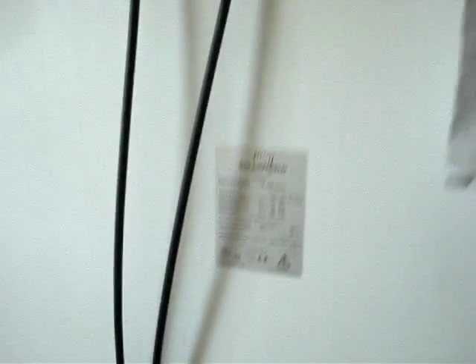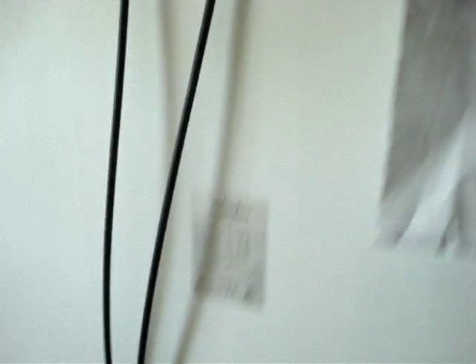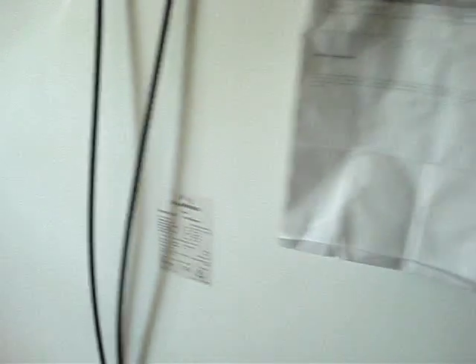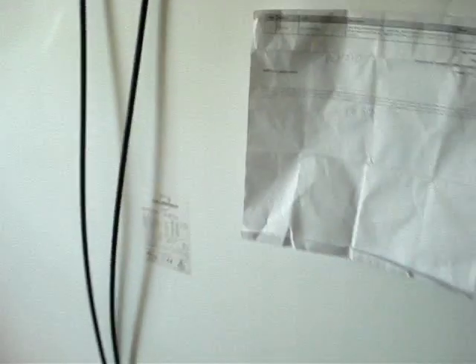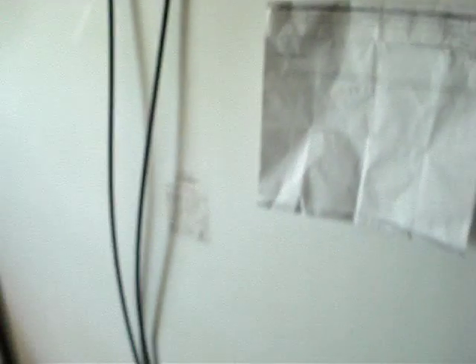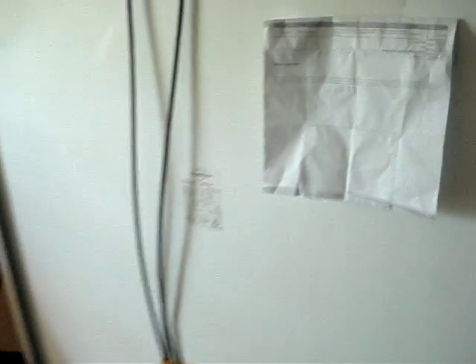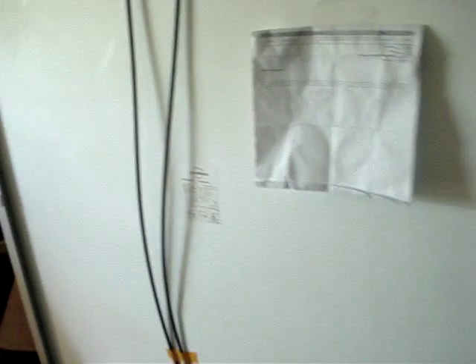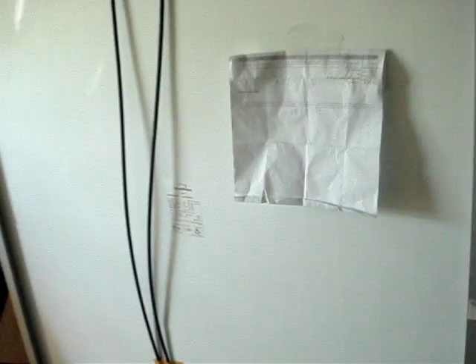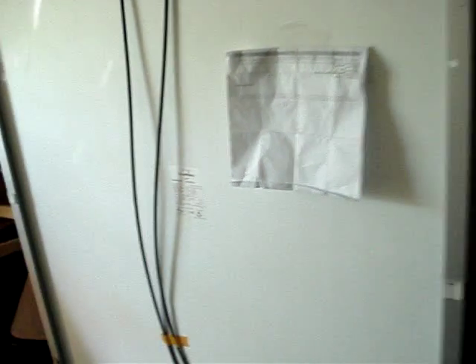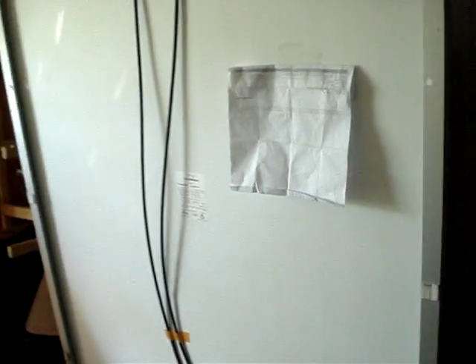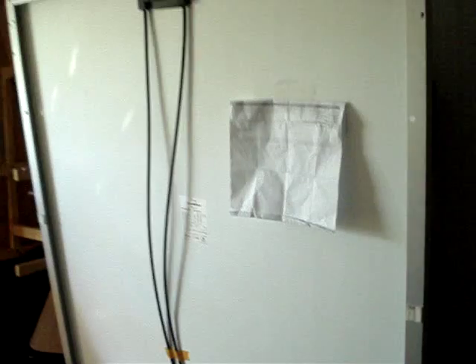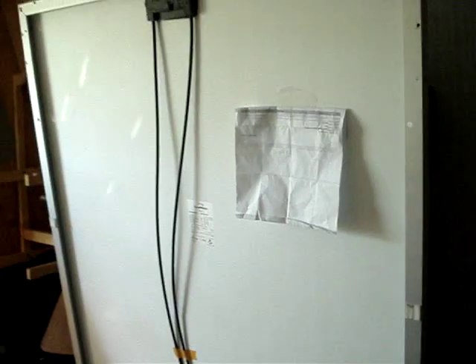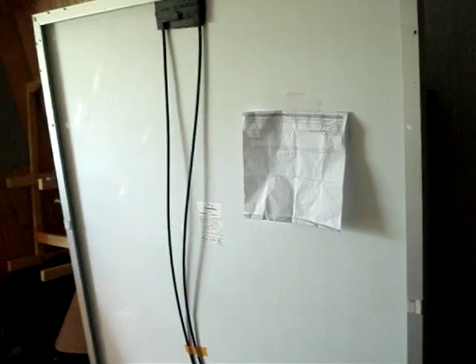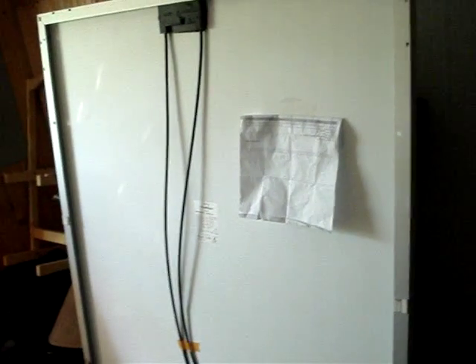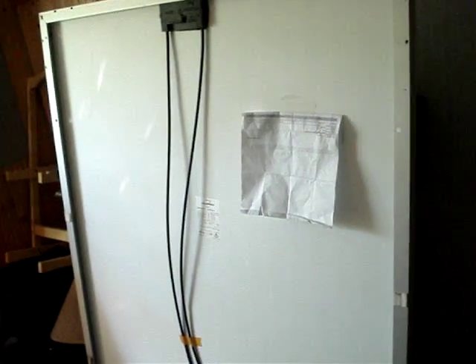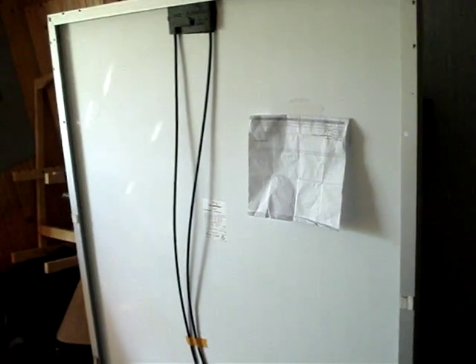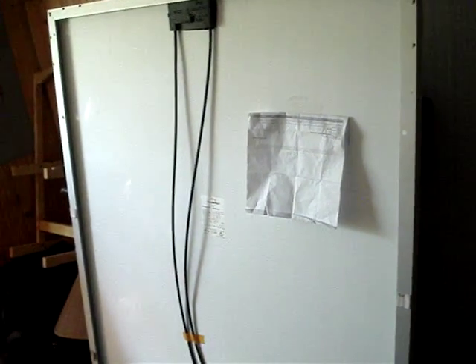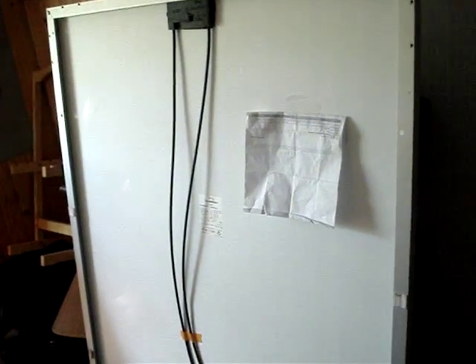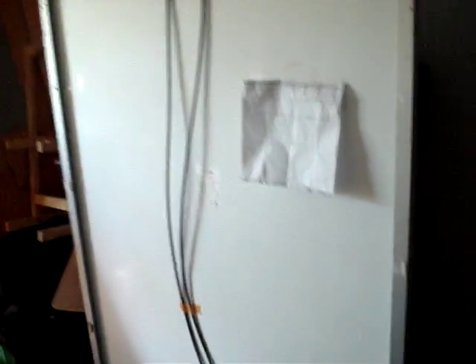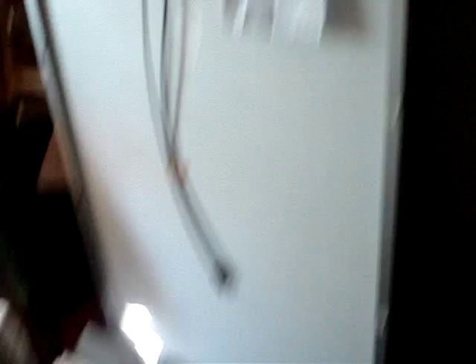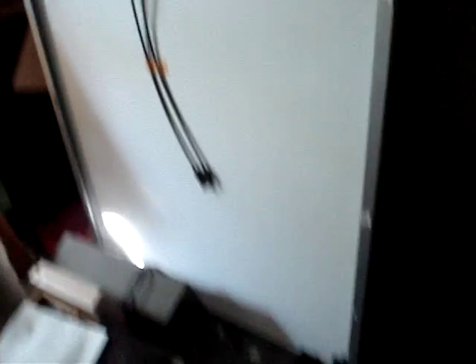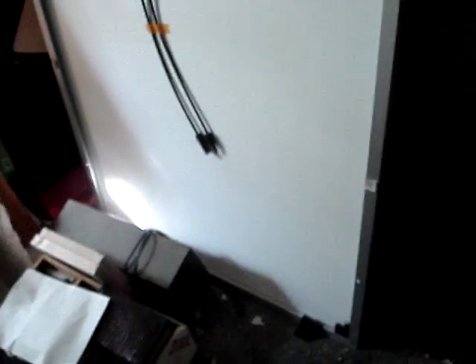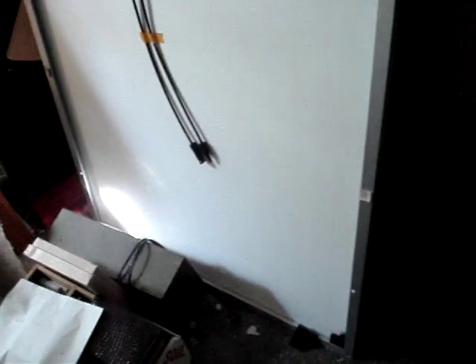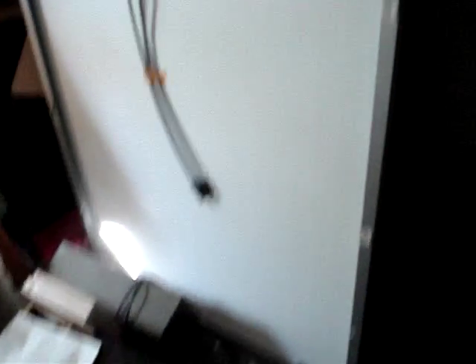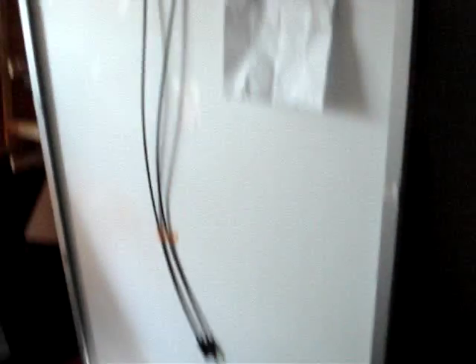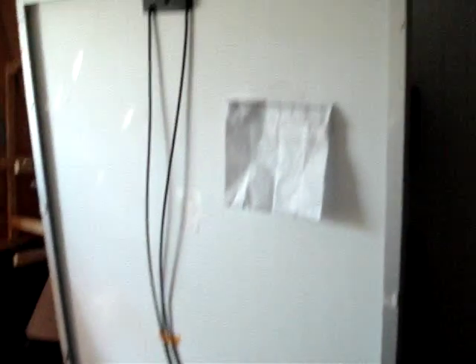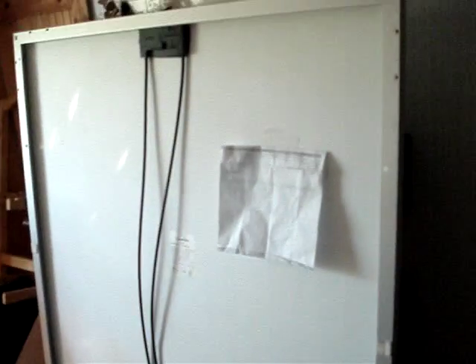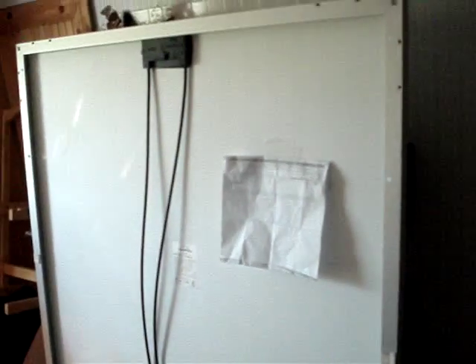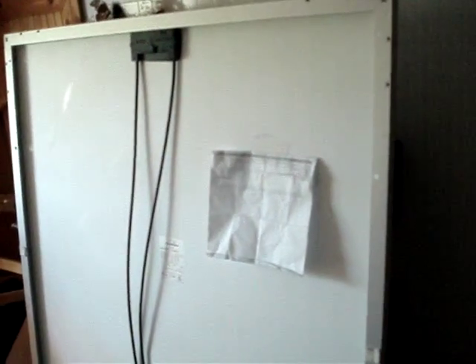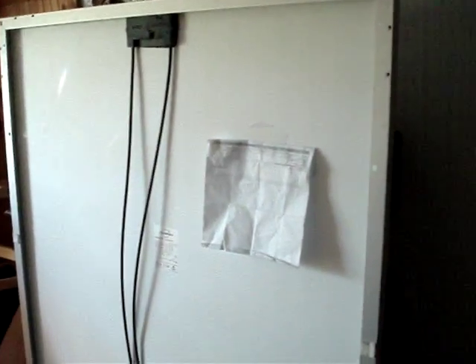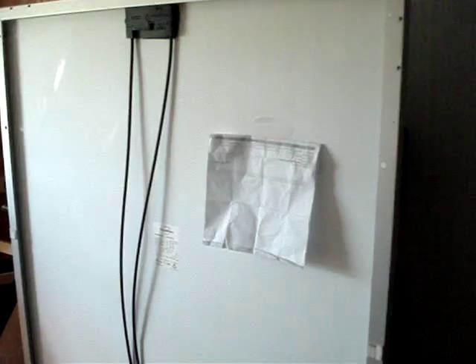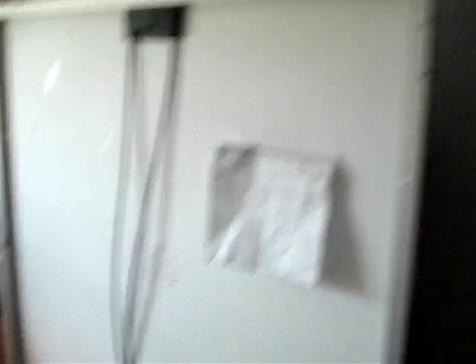Here are the specs on them. You can see how big they are — these are huge. 245 watts, 24-volt nominal voltage.